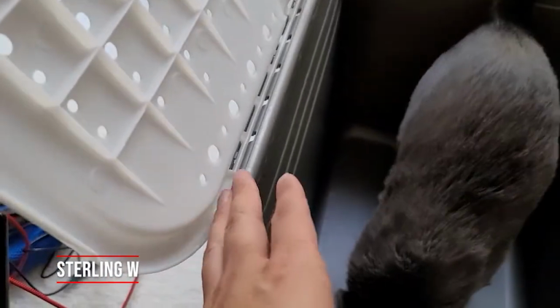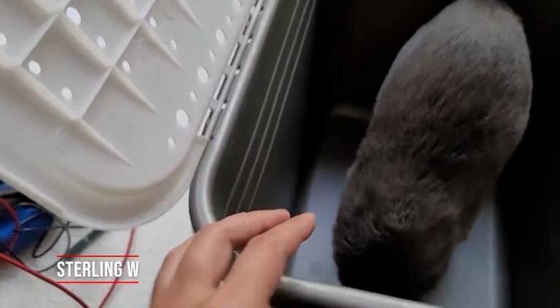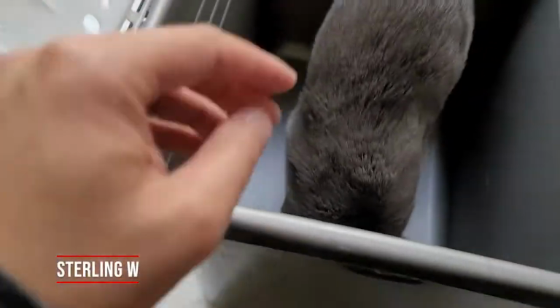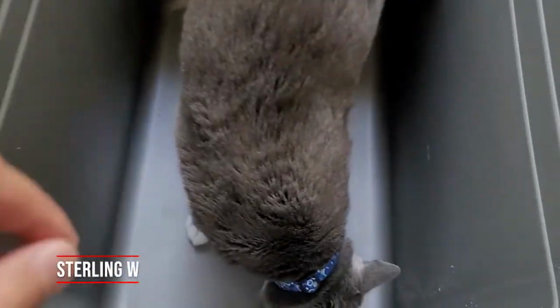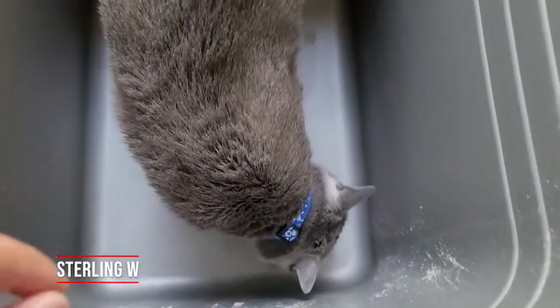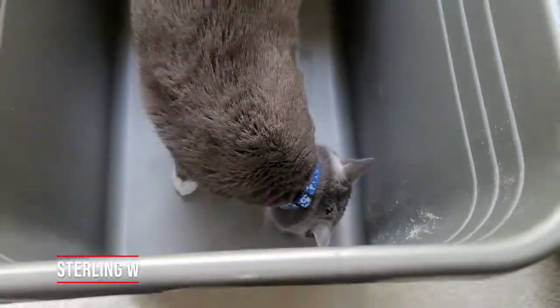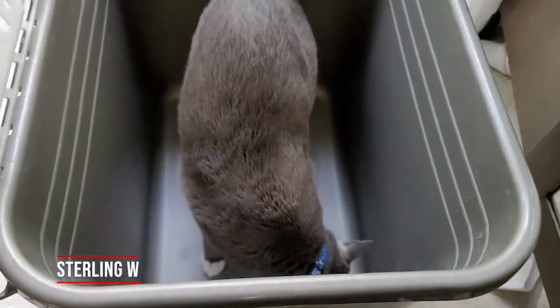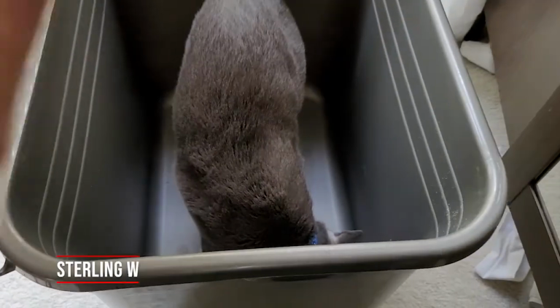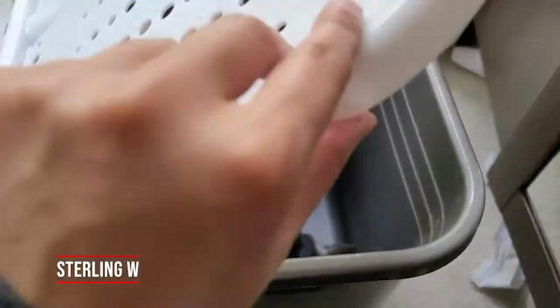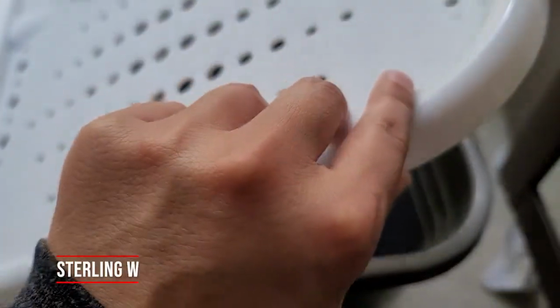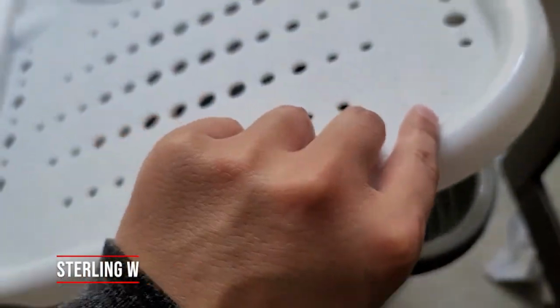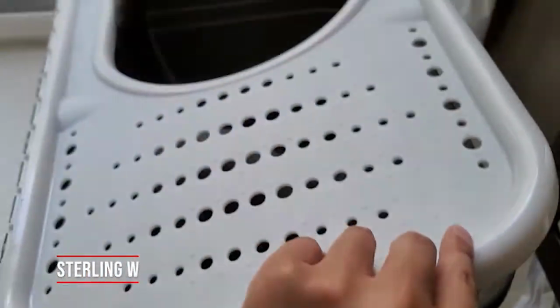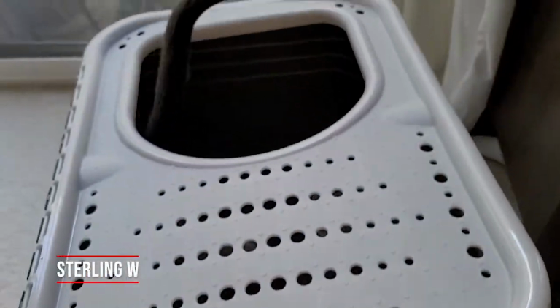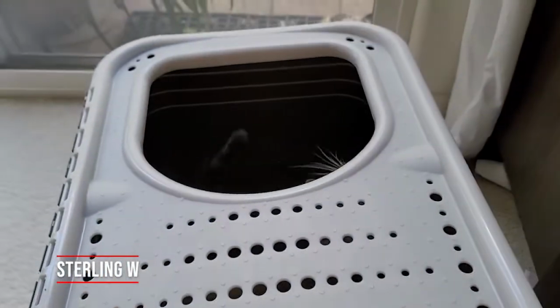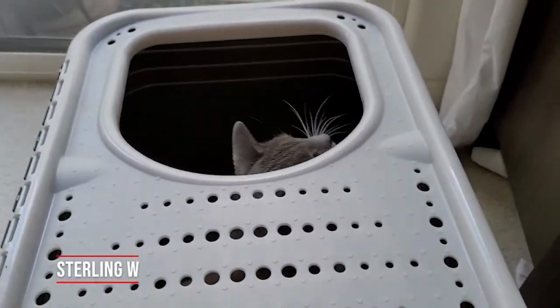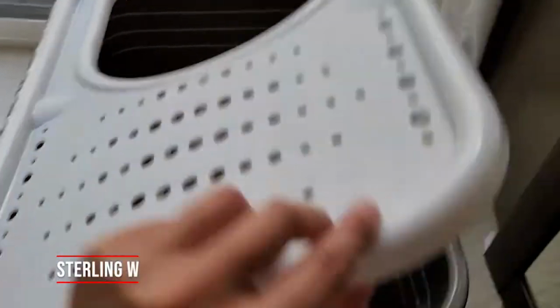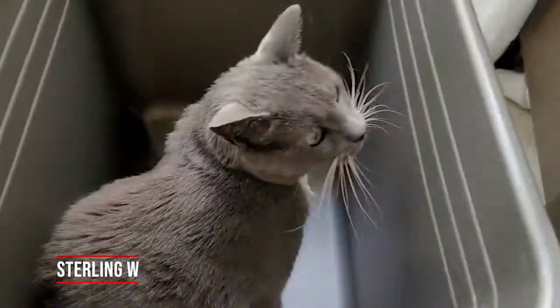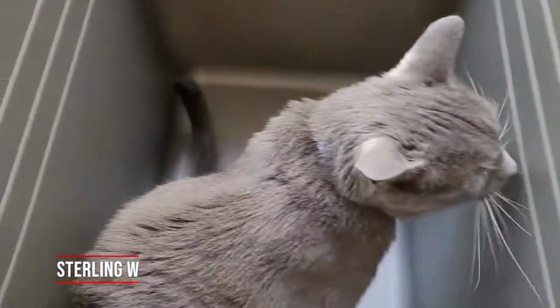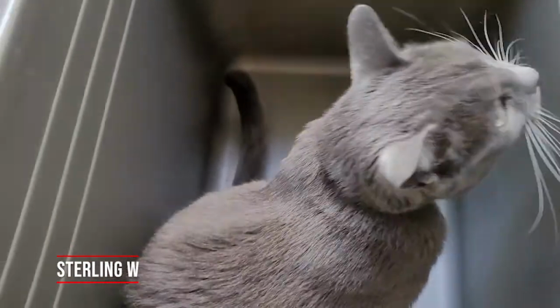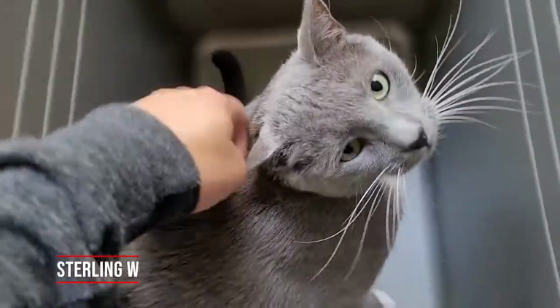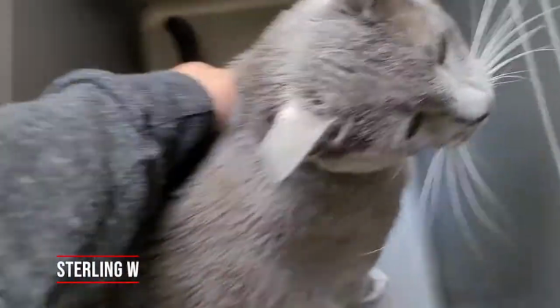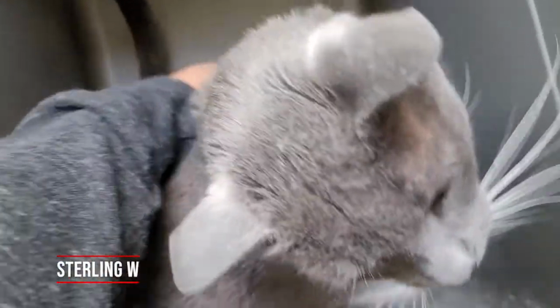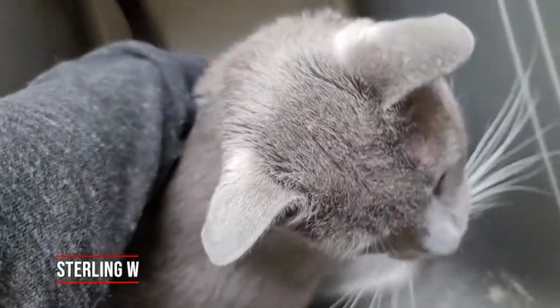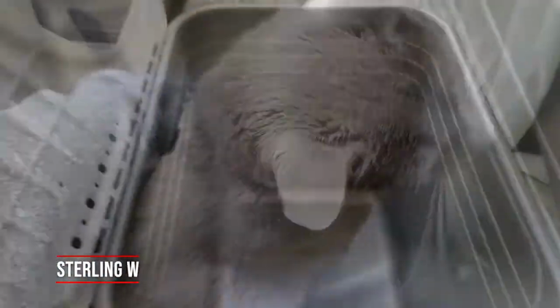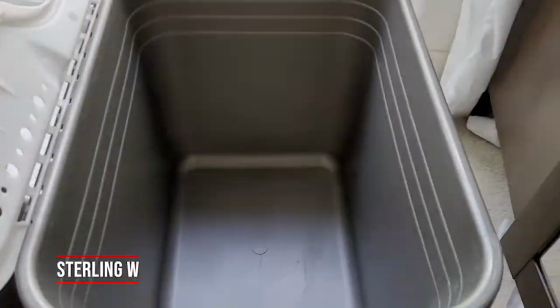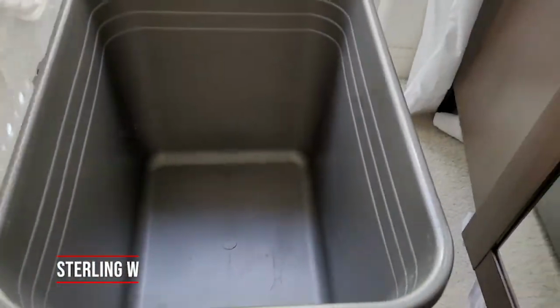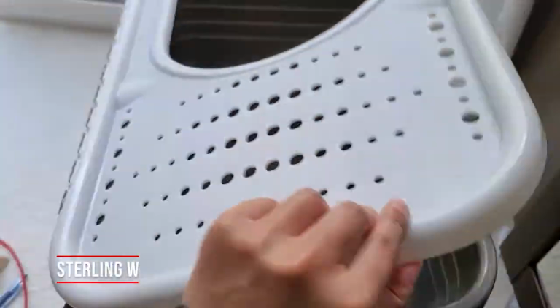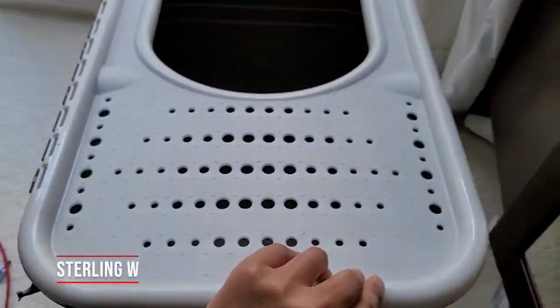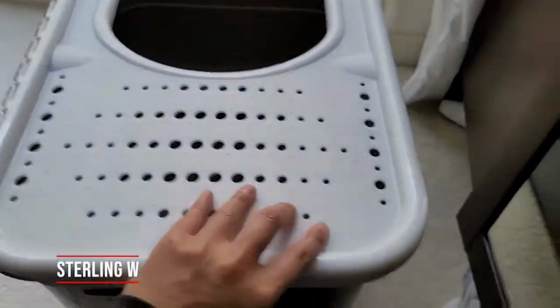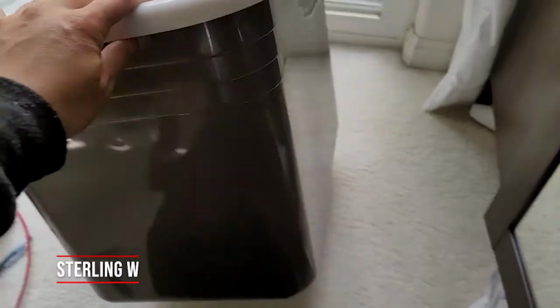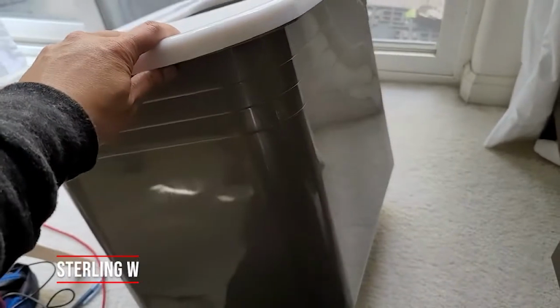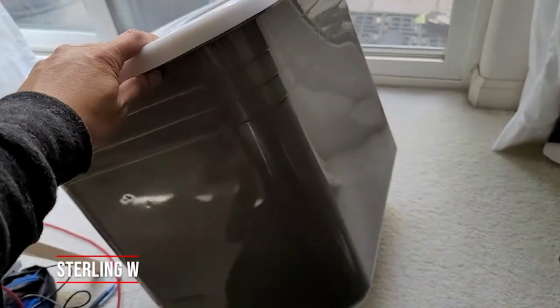I think we do an unboxing of this, so I guess as soon as he's ready, let's see if he goes out if I close this. I'm gonna just lift you out. Okay, so let's take a look at this litter box.